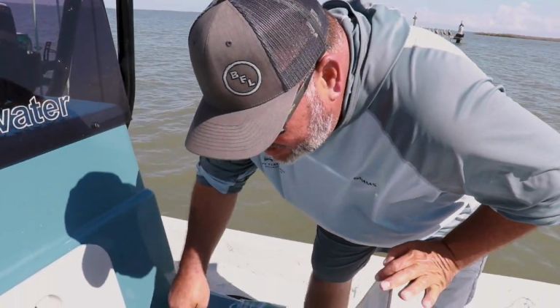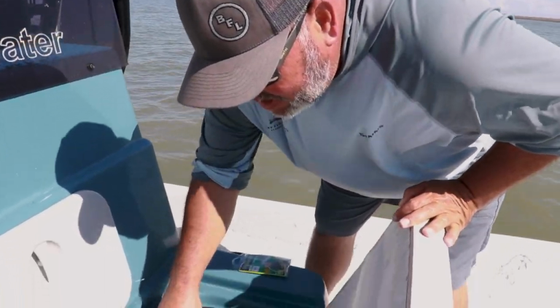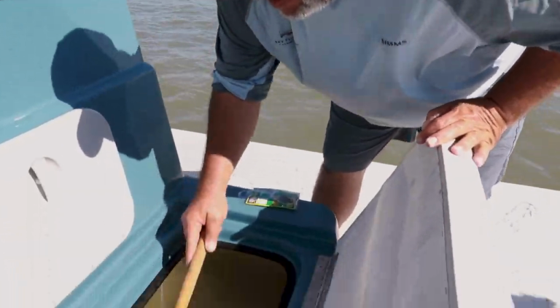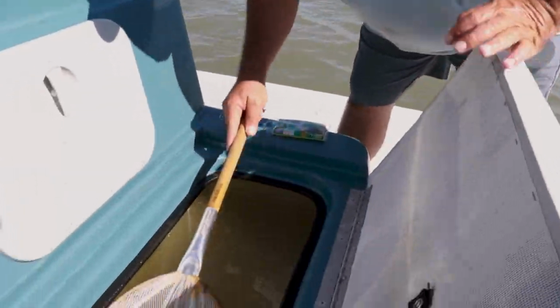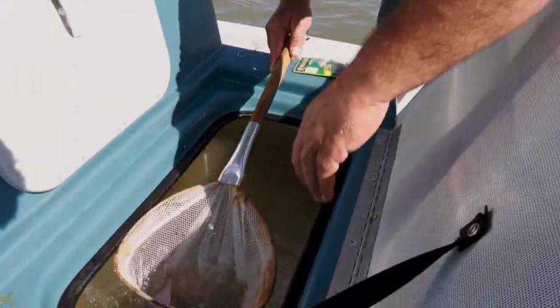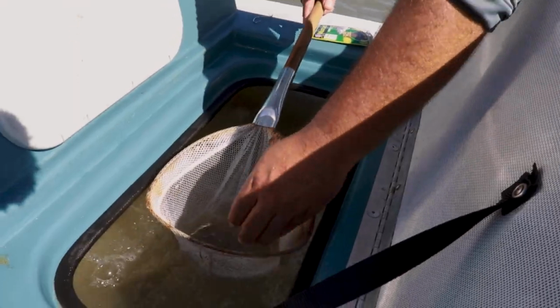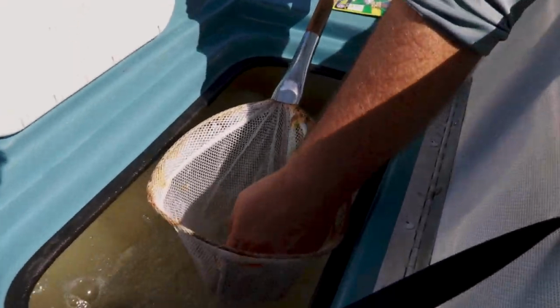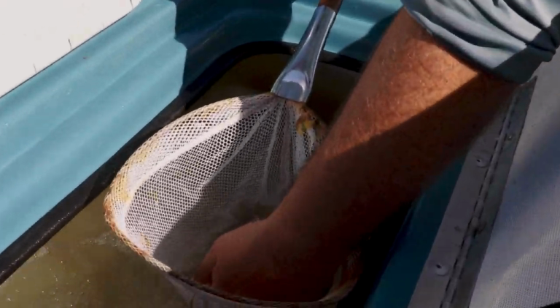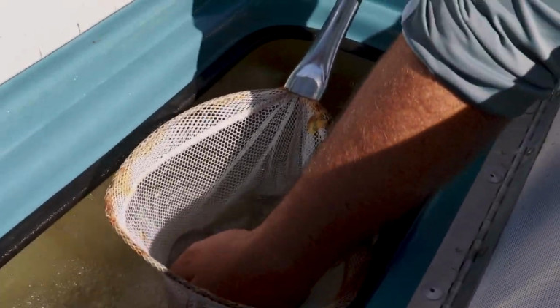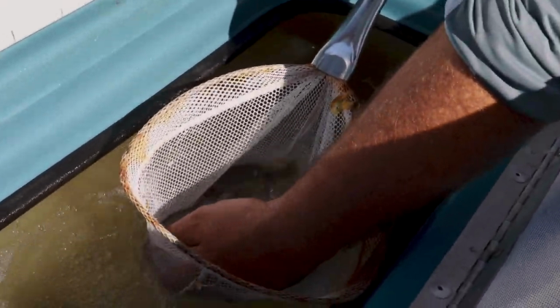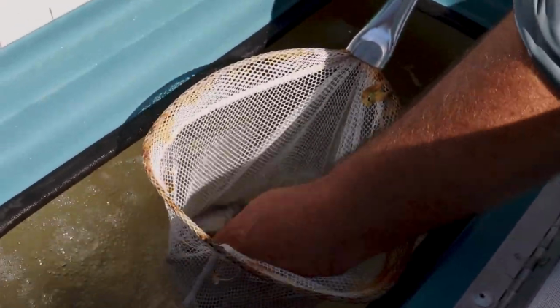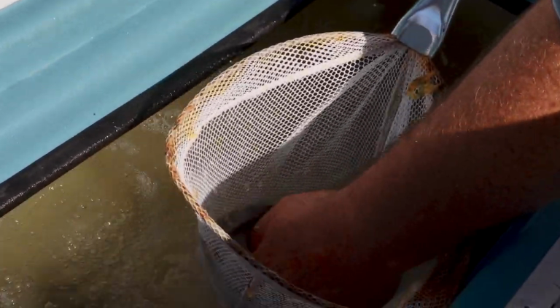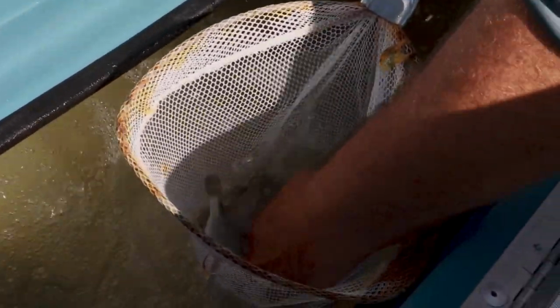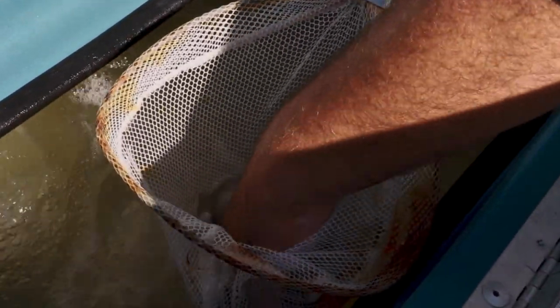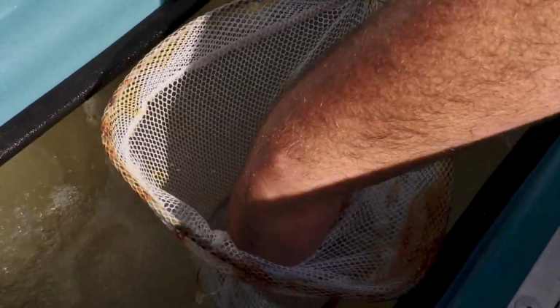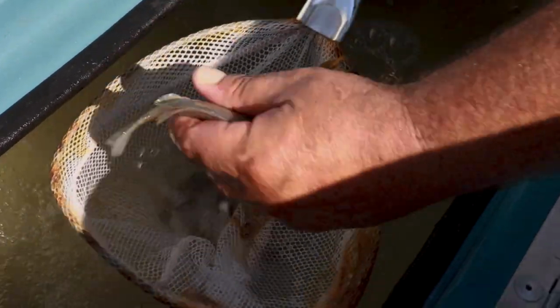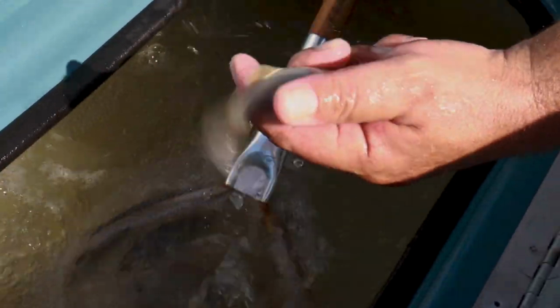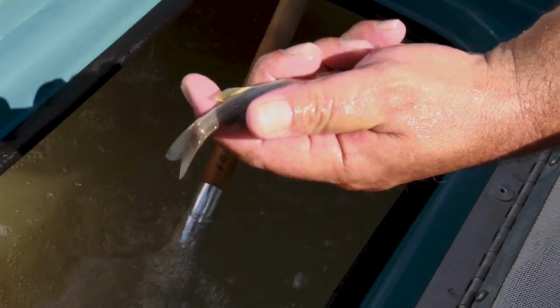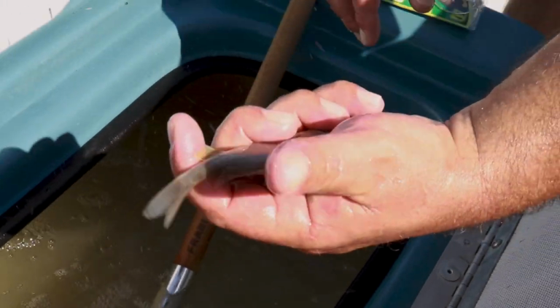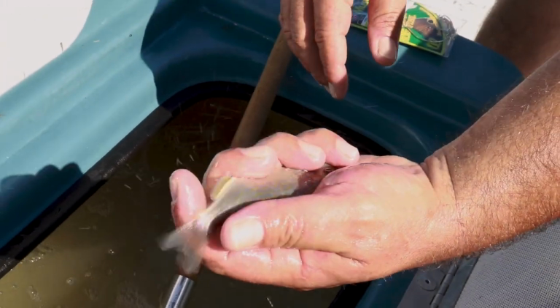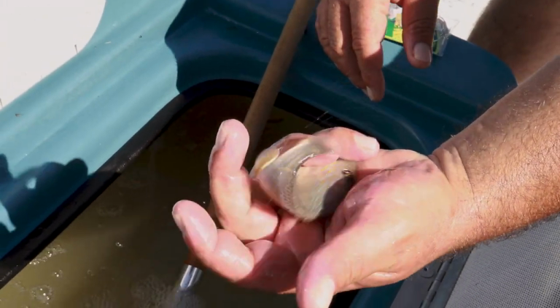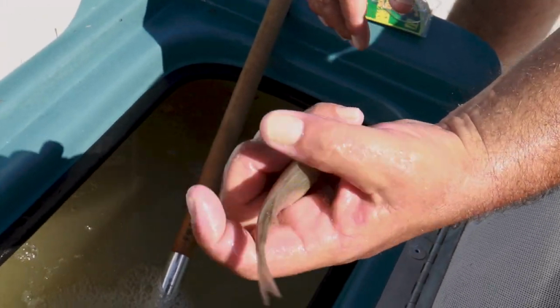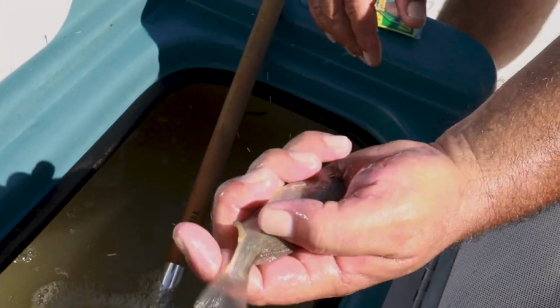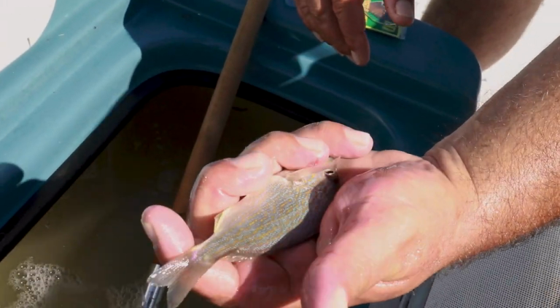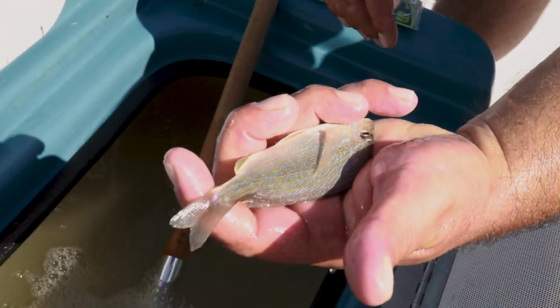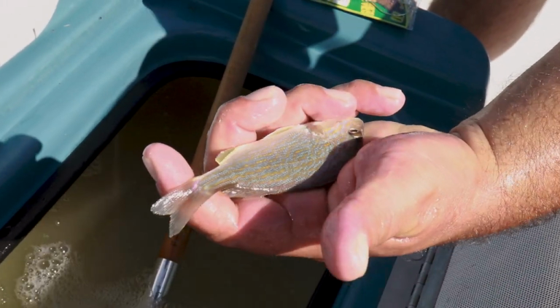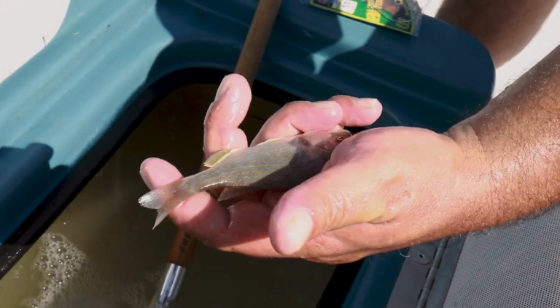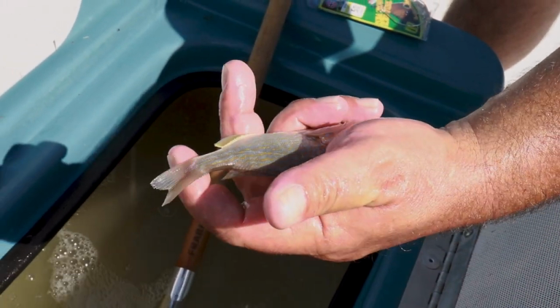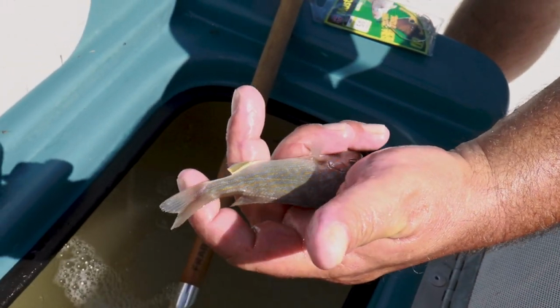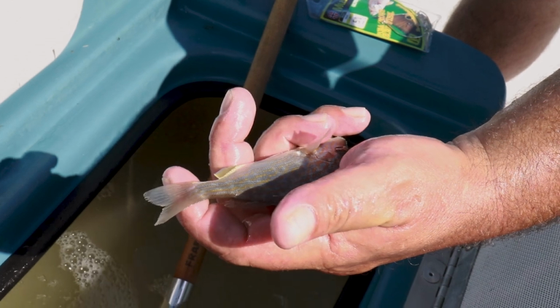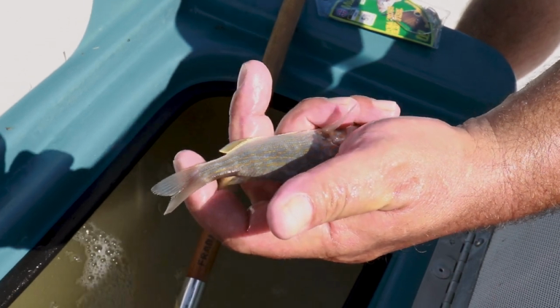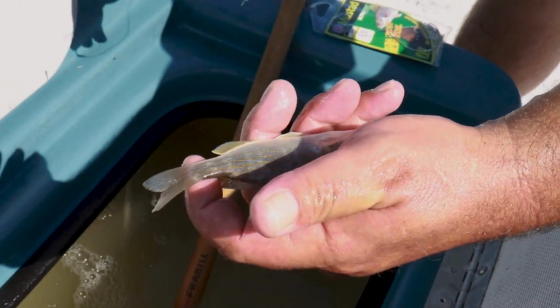When selecting piggy perch, there are a couple of different sizes. I like about three inches, maybe four inches long — that size right there is ideal.